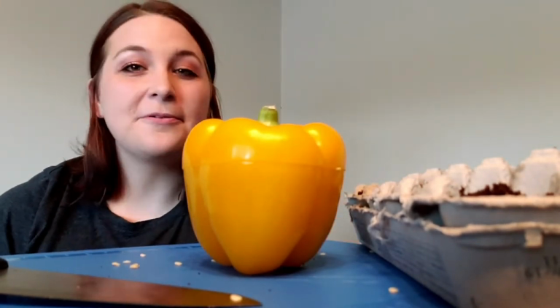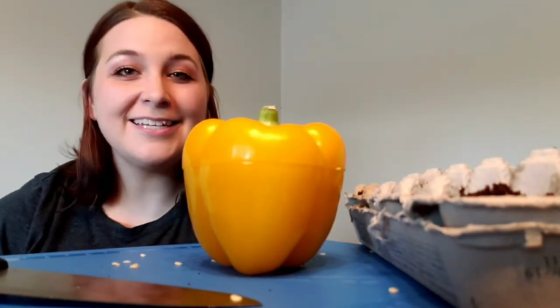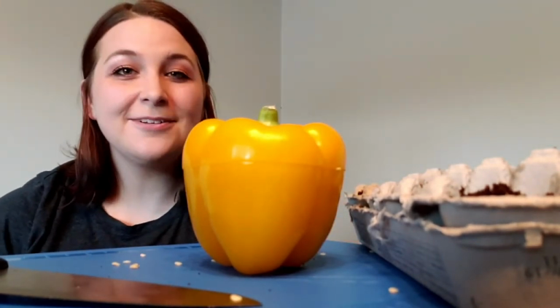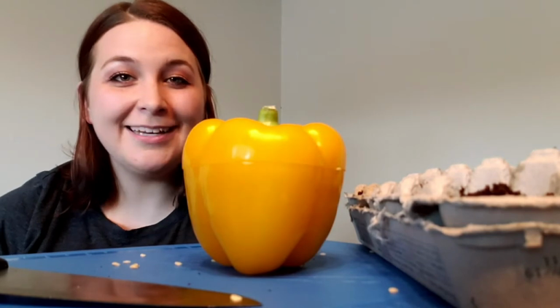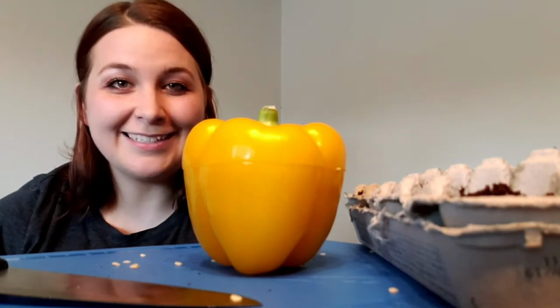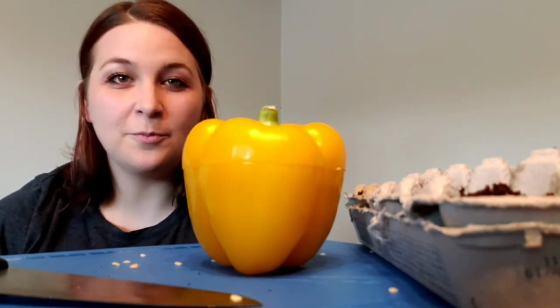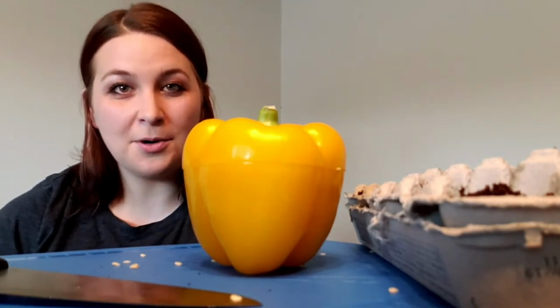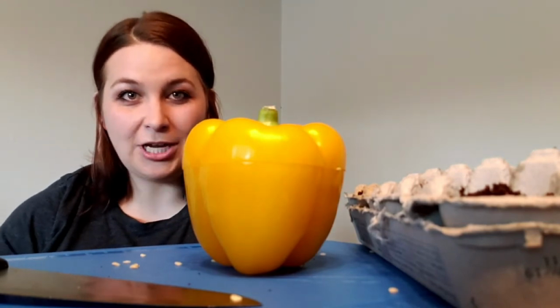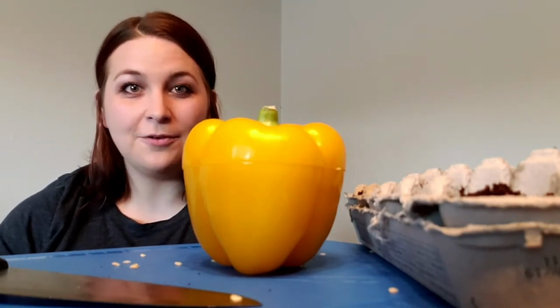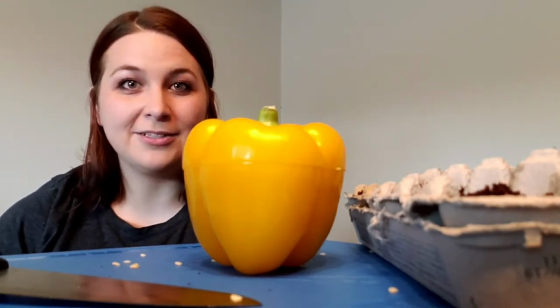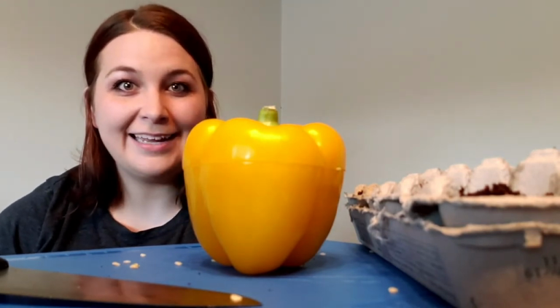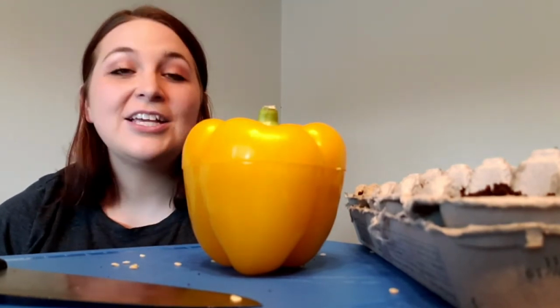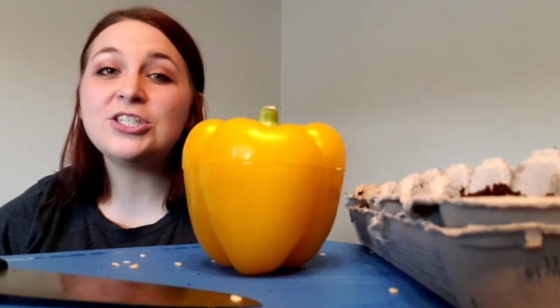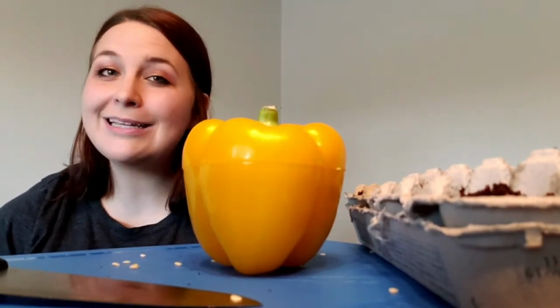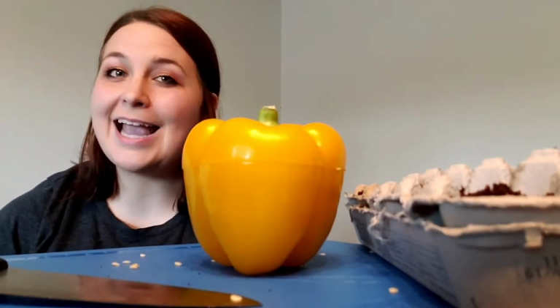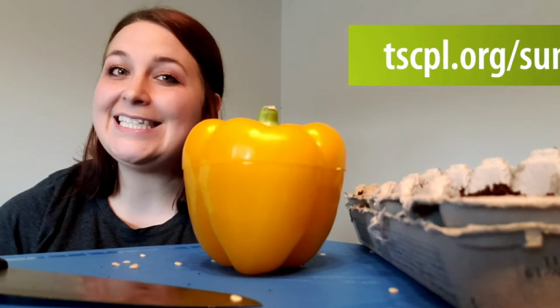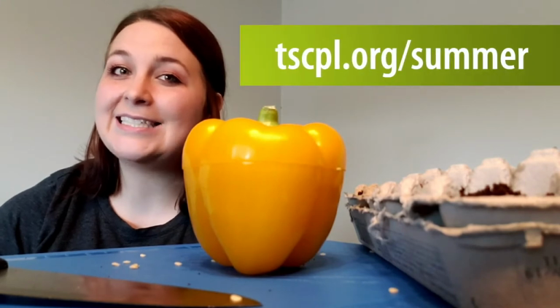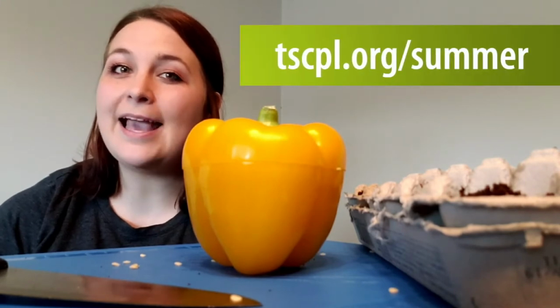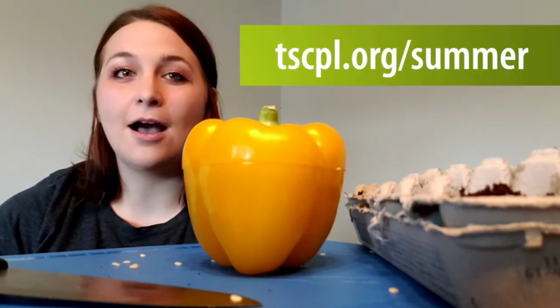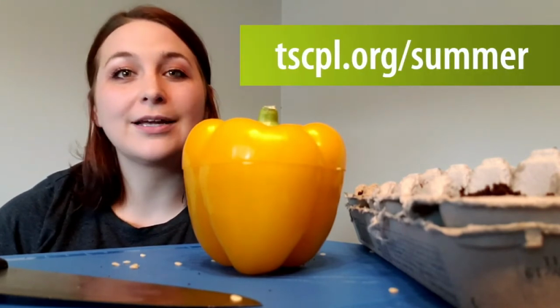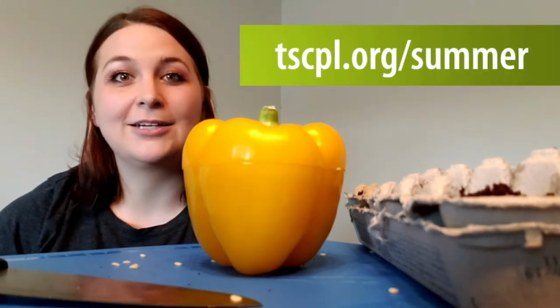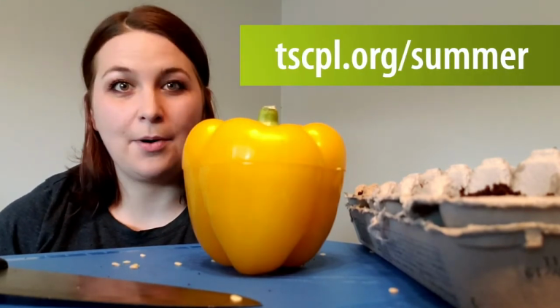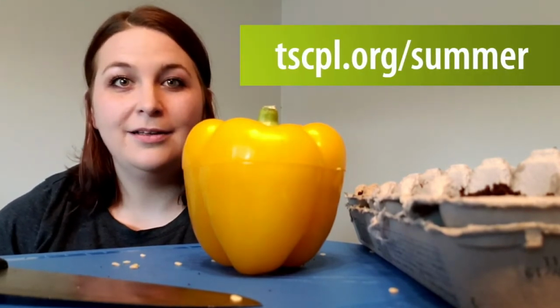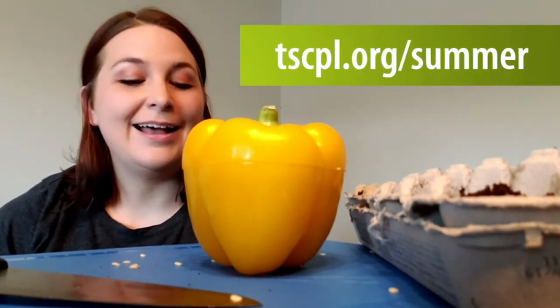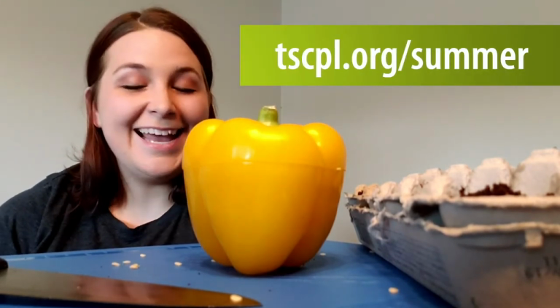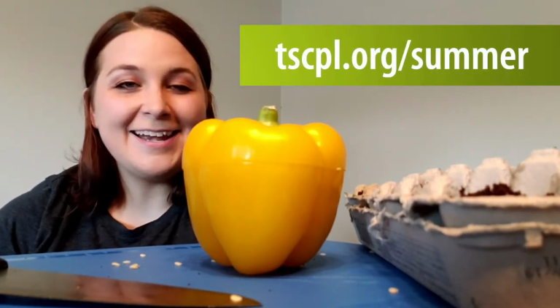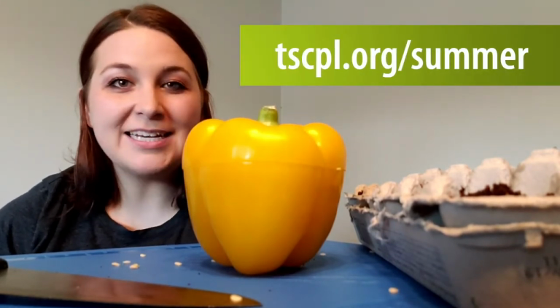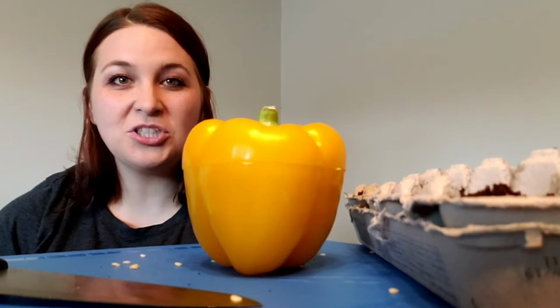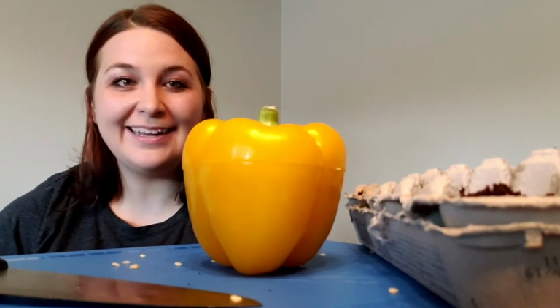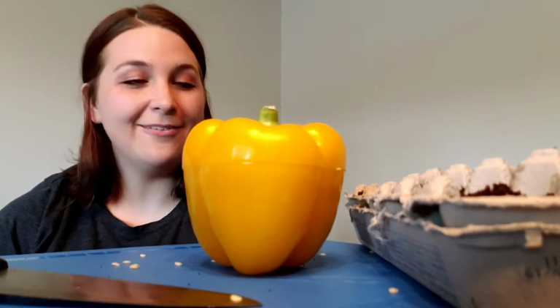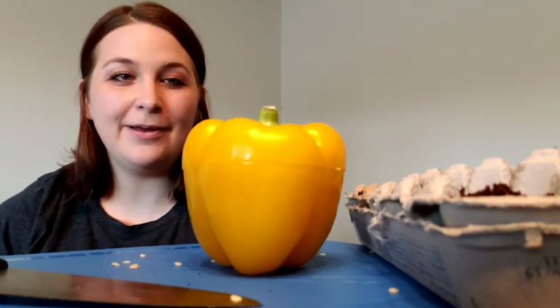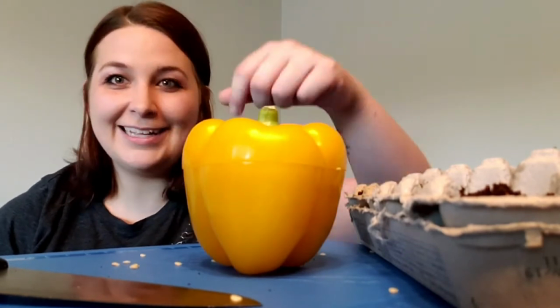But first I just wanted to remind you guys to sign up for our summer reading challenge if you haven't already. You can do it super easily at tscpl.org/summer. Let us know what you're reading — we want to compare reads.